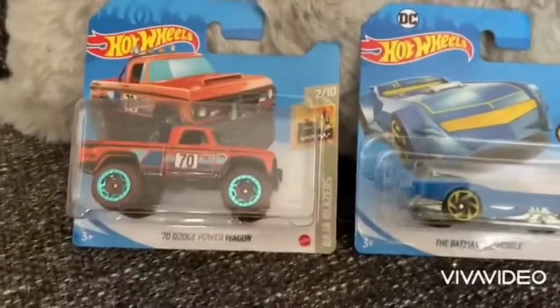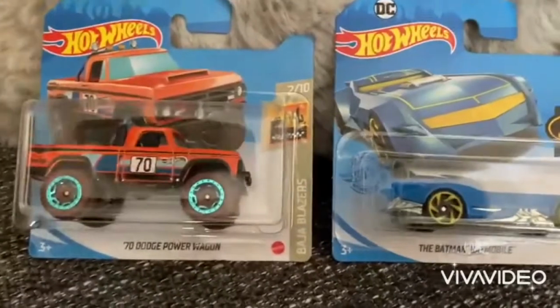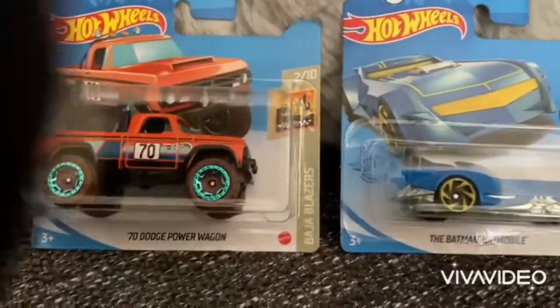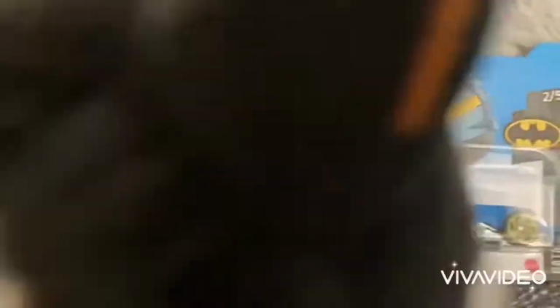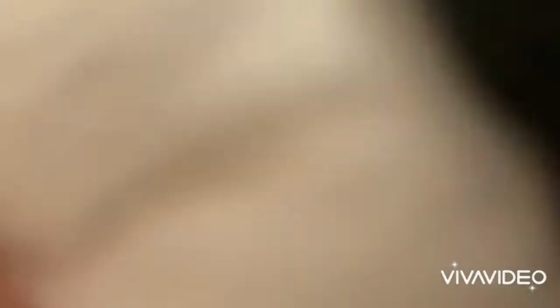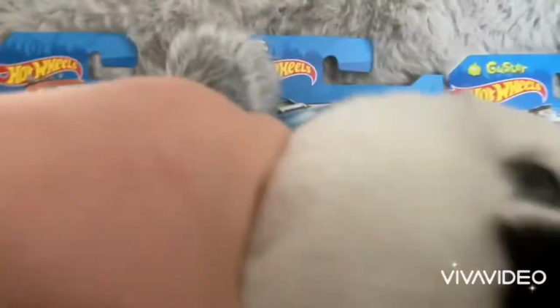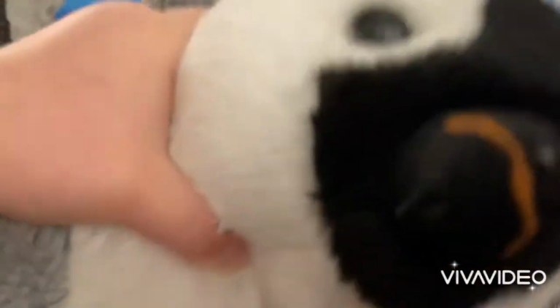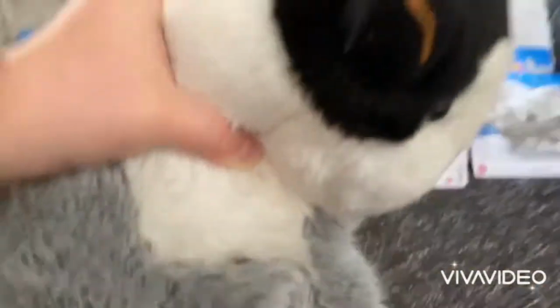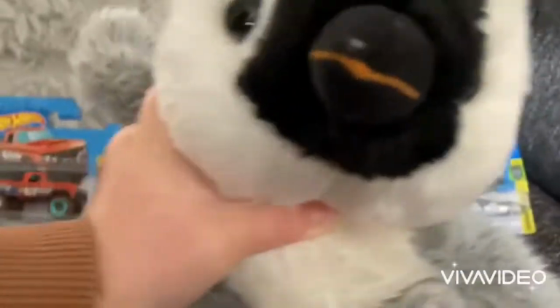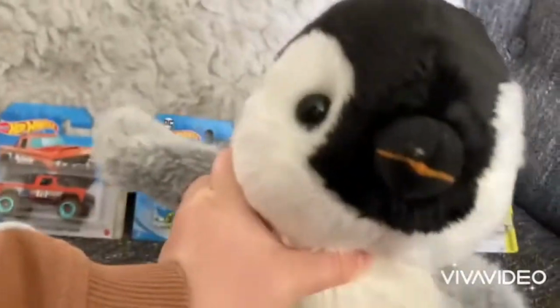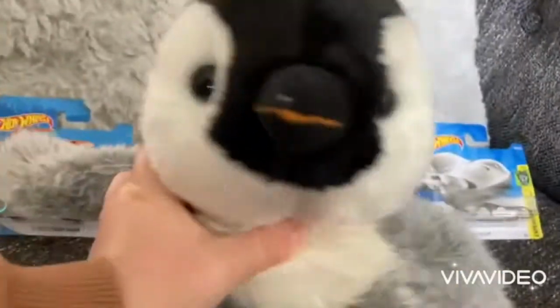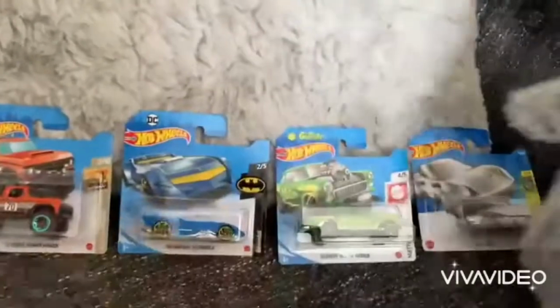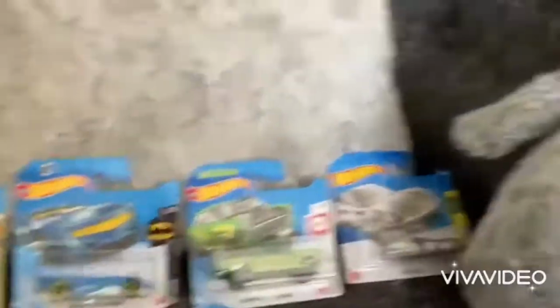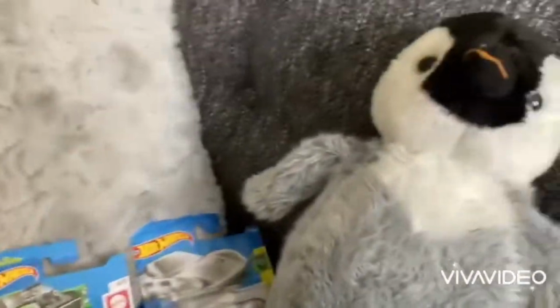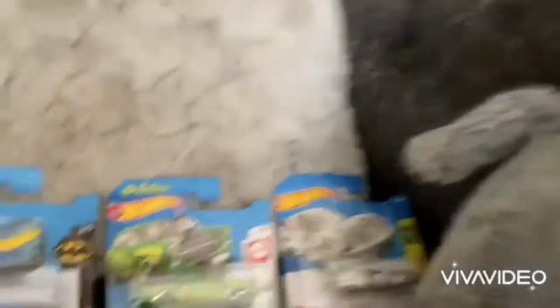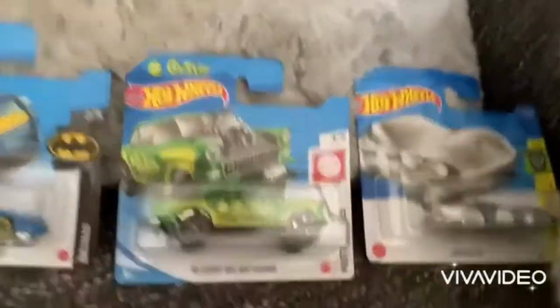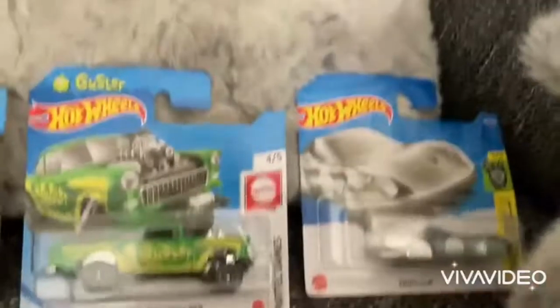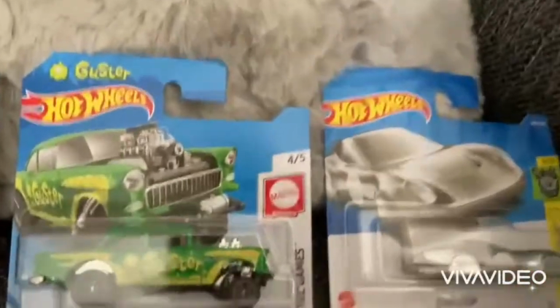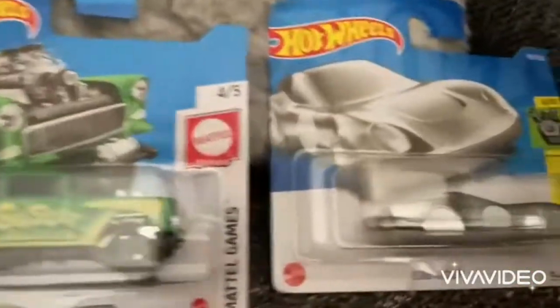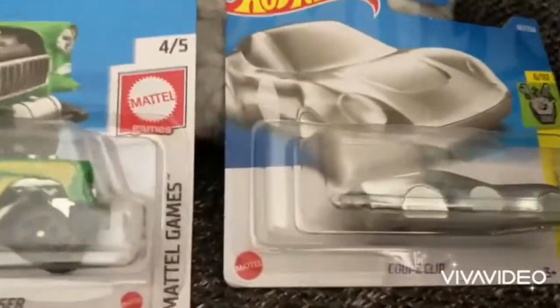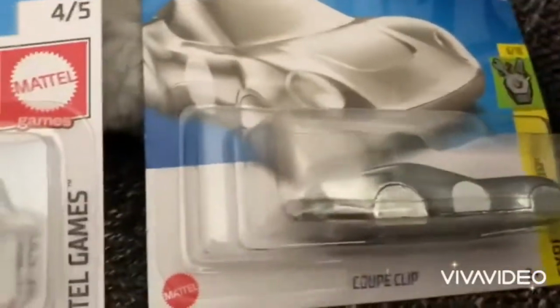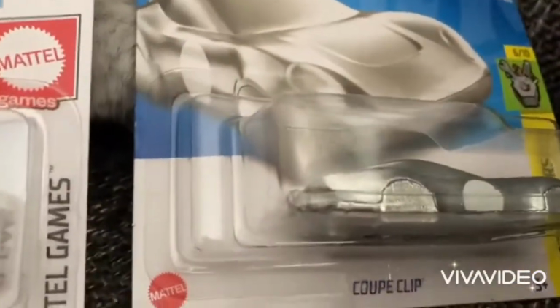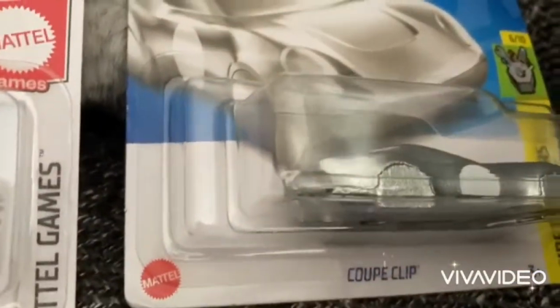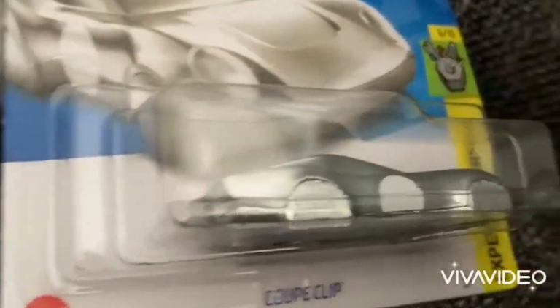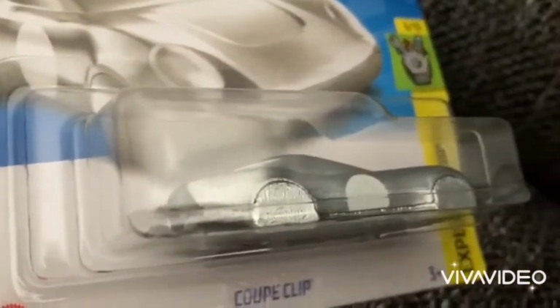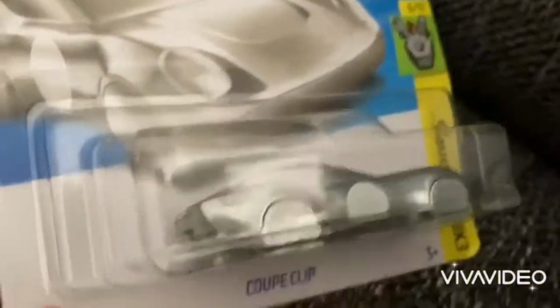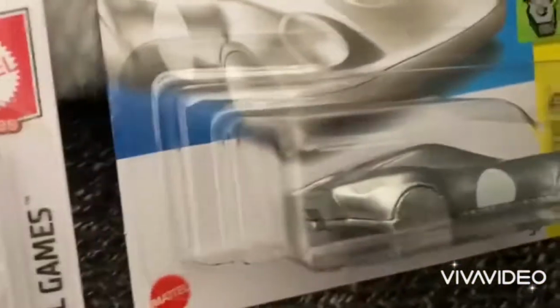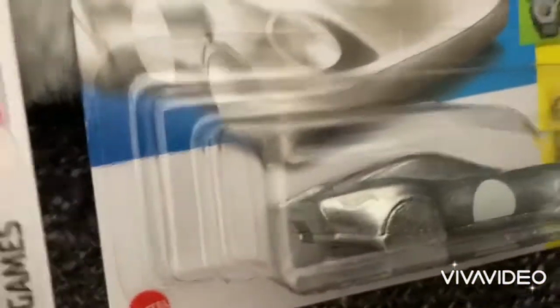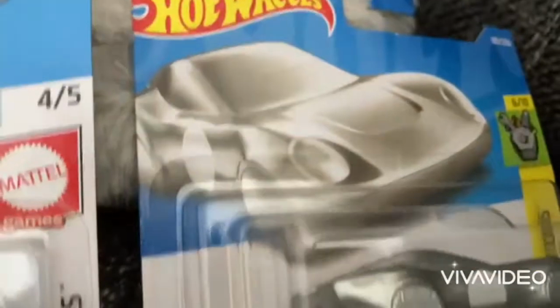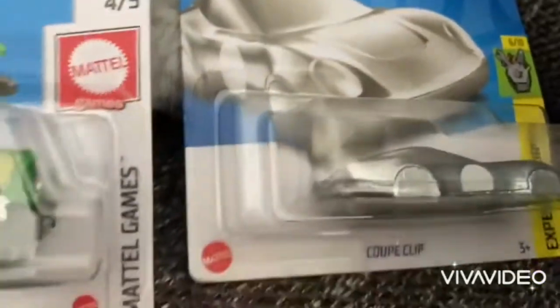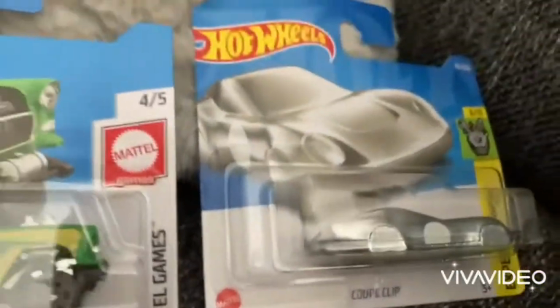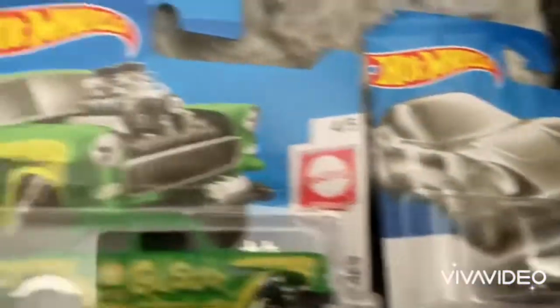Hello everyone, we've just been and had a peg hunt. Hello Octy box, are you coming in on this? You sit and listen then. So what did you find today, Alfie? You found the coupe clip car which you're going to put on your bag for nursery aren't you.